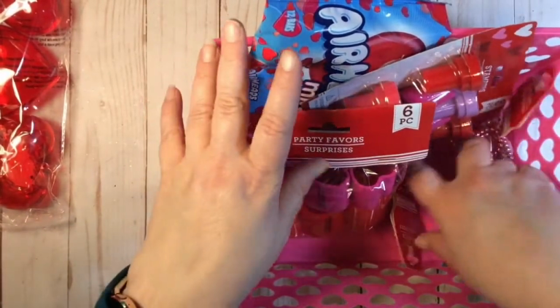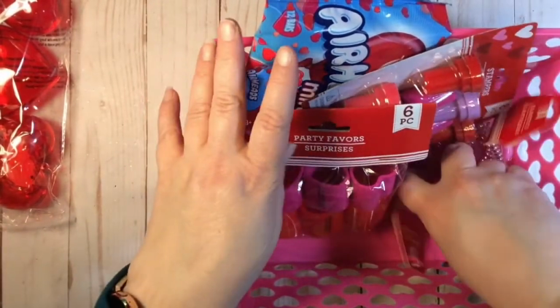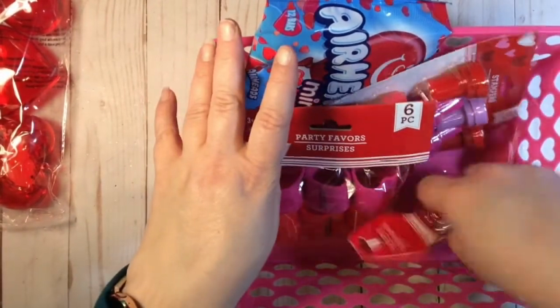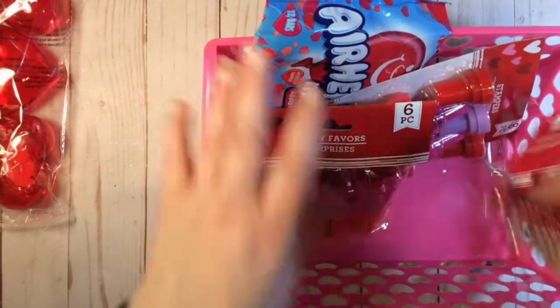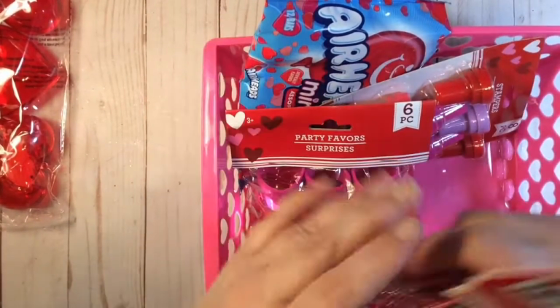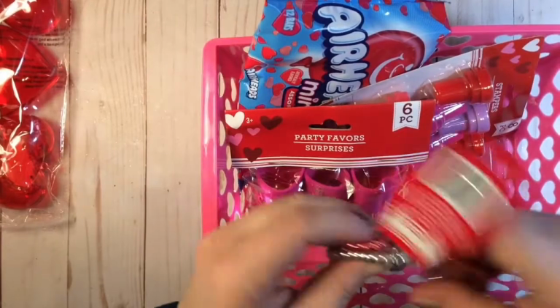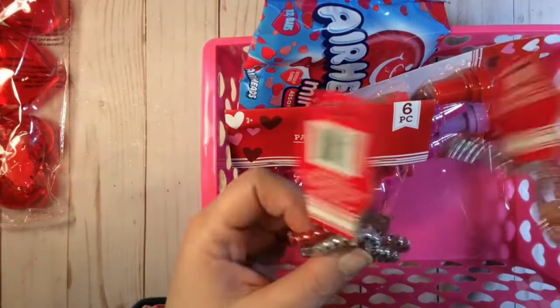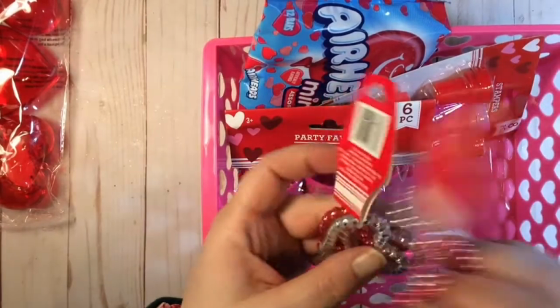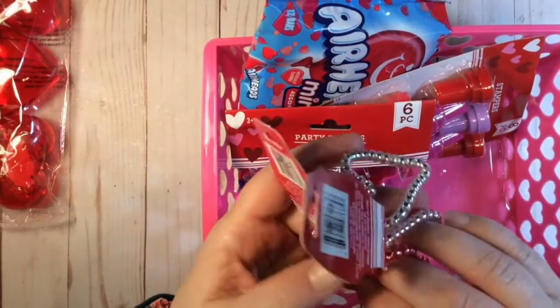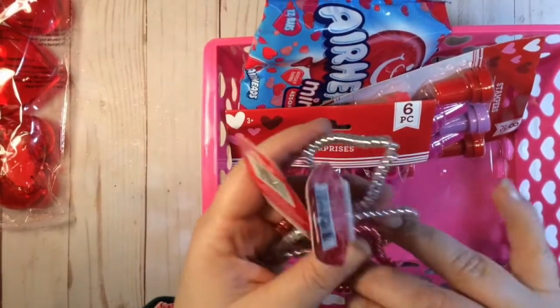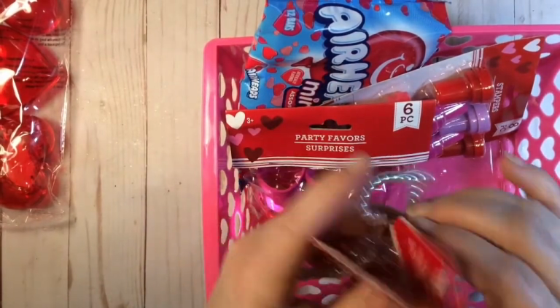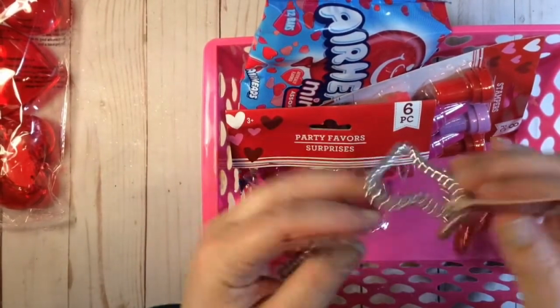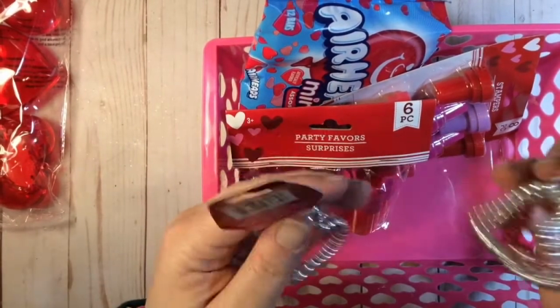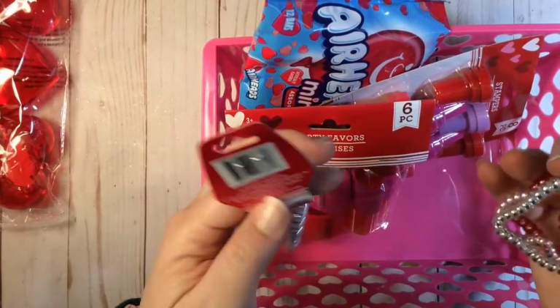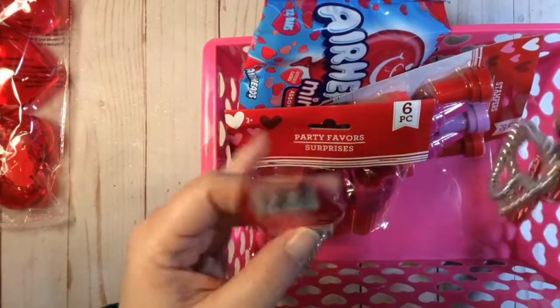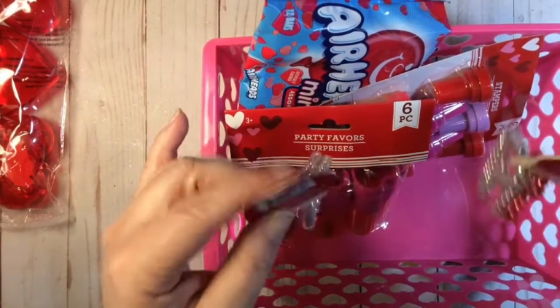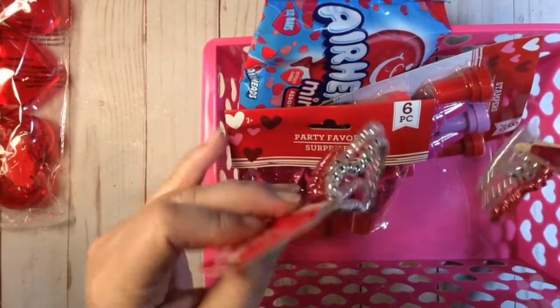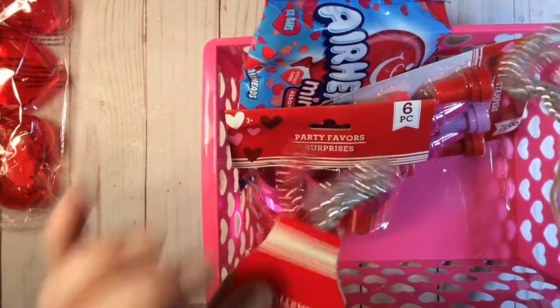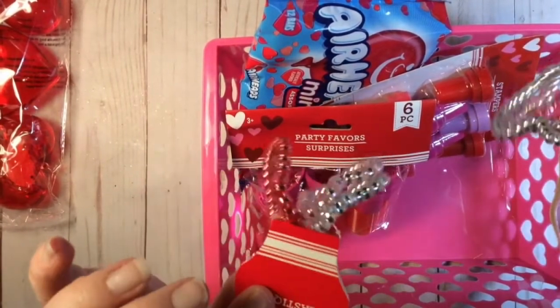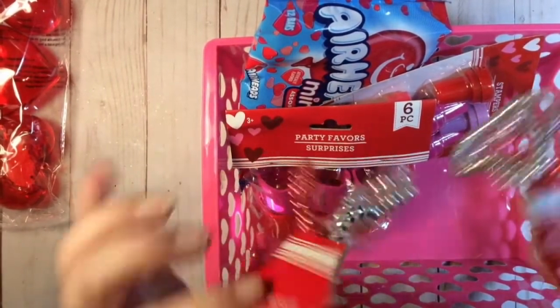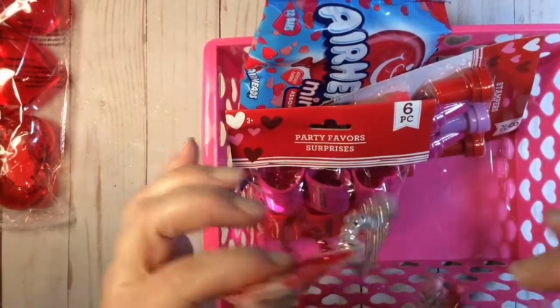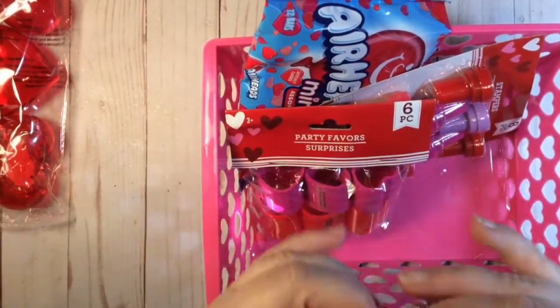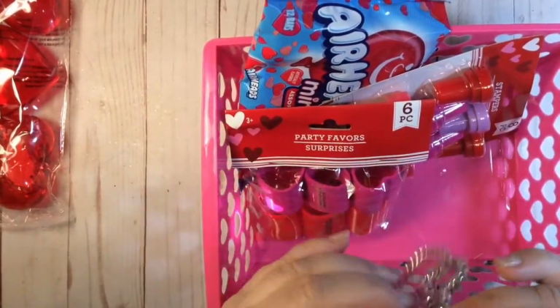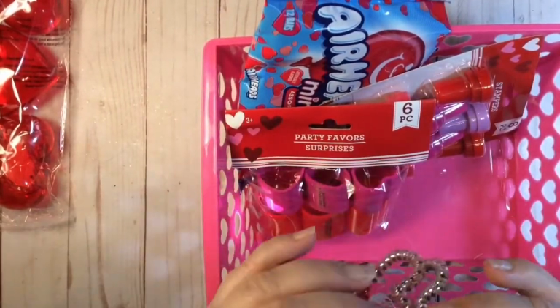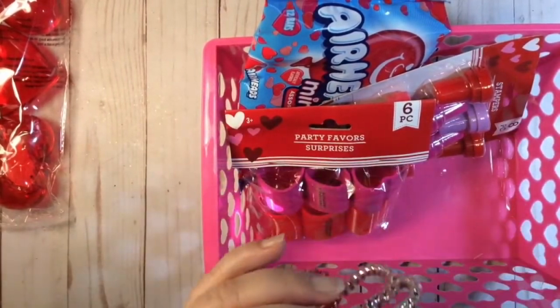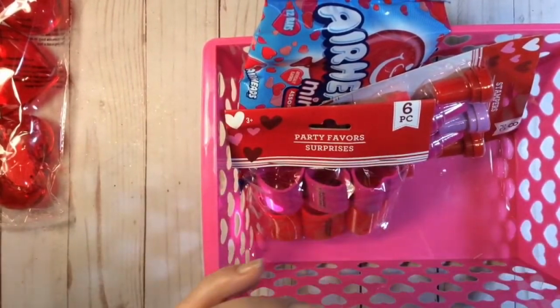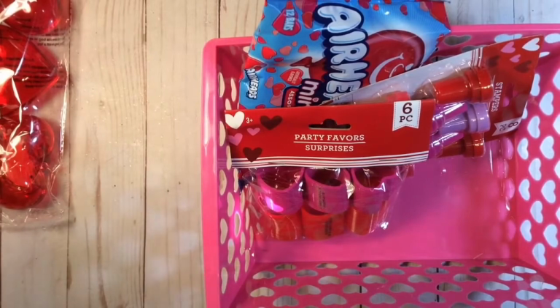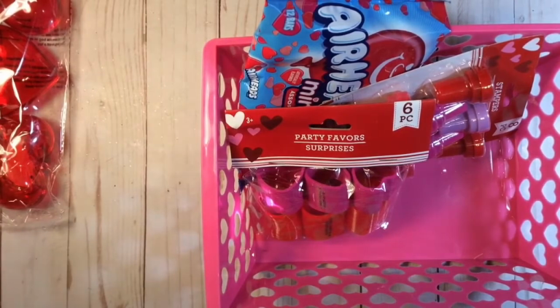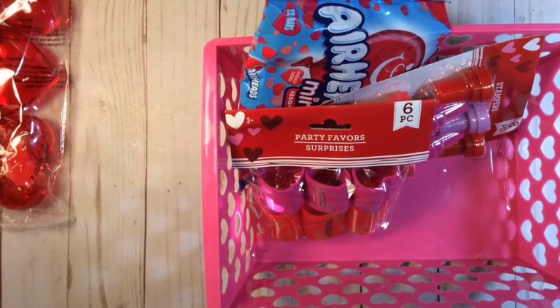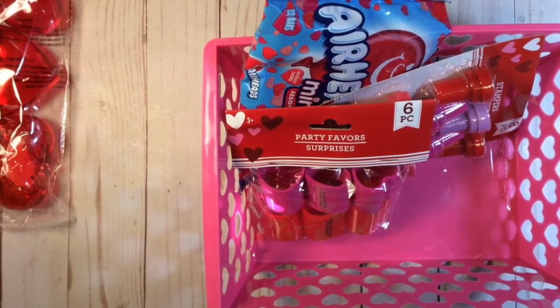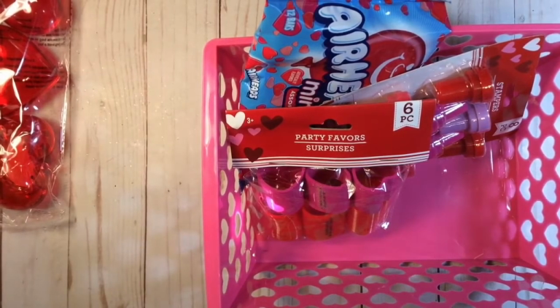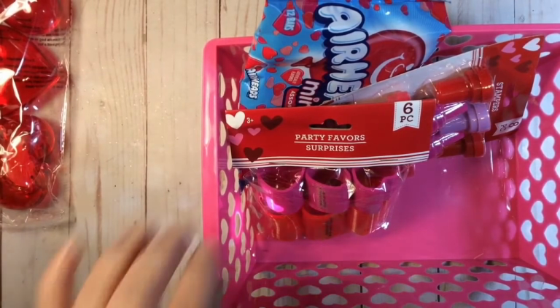I got two packs of three of the heart-shaped hair elastics. I never found those last year, so I was really stoked to find them.